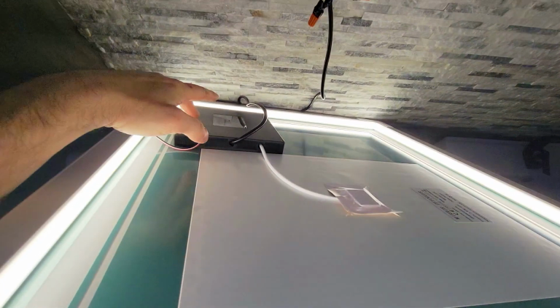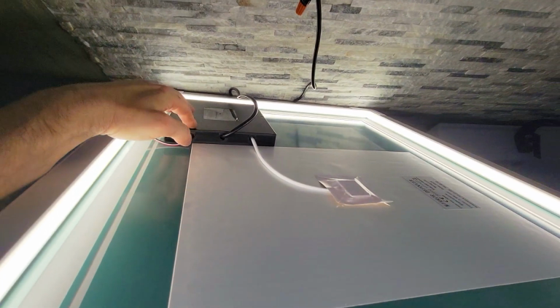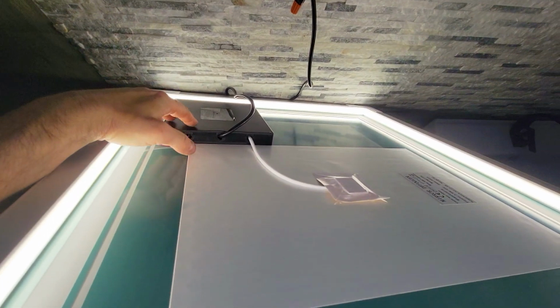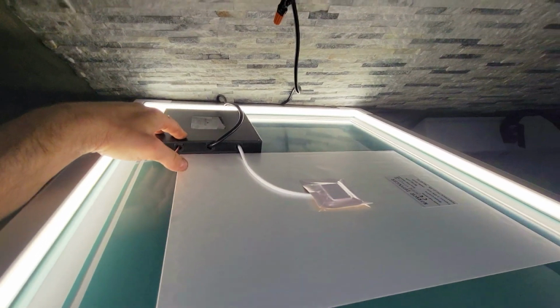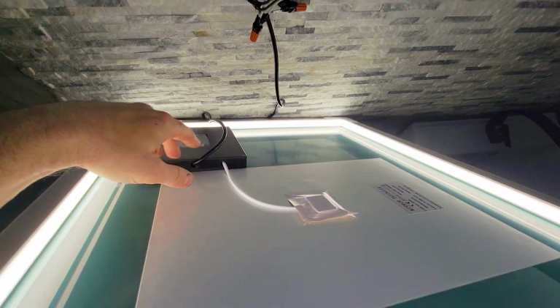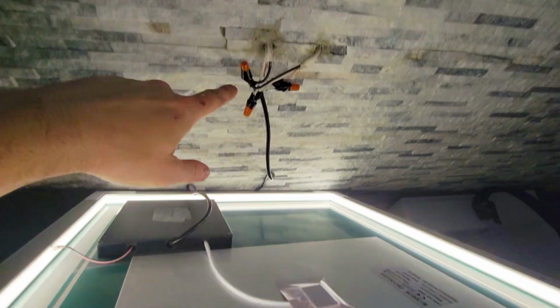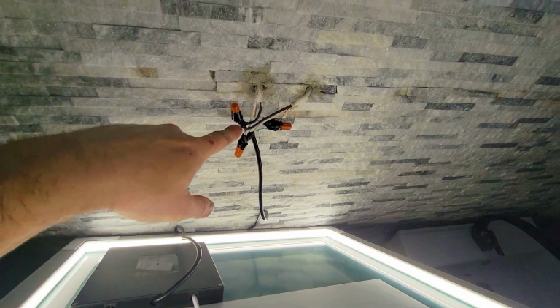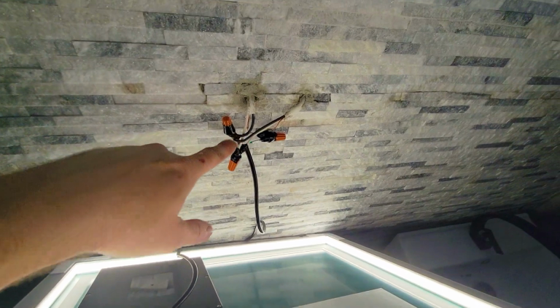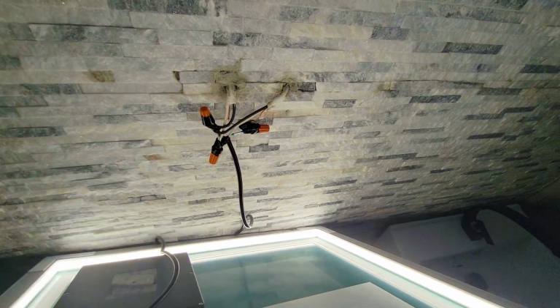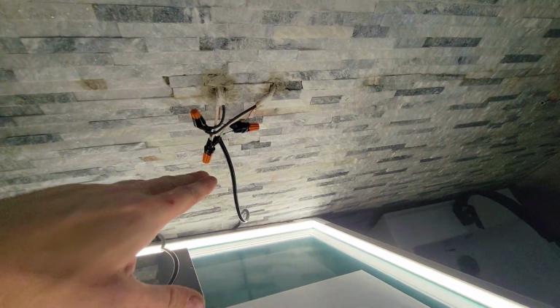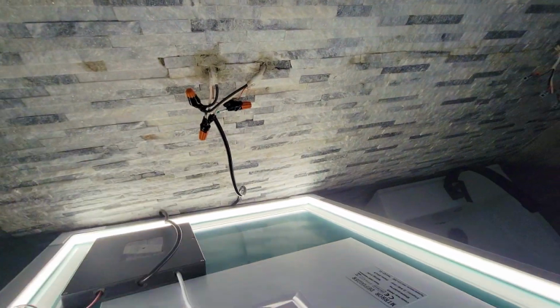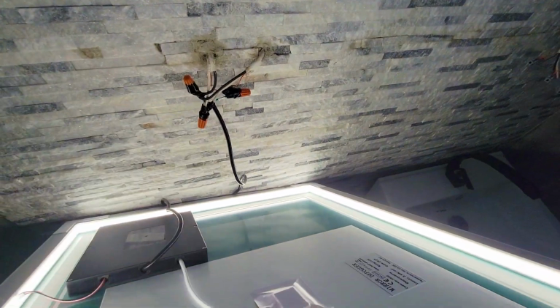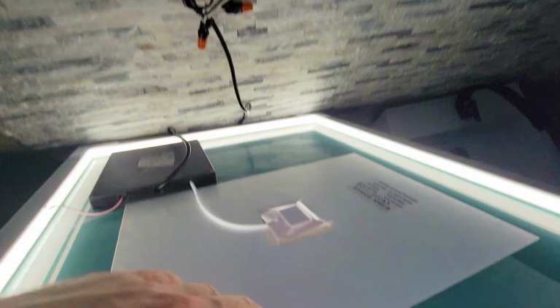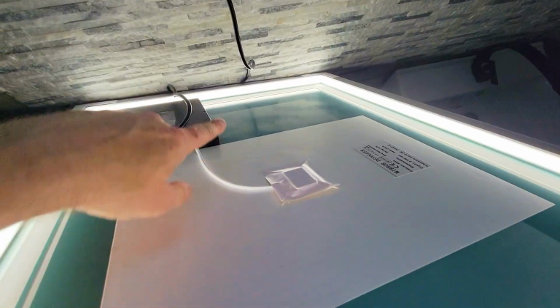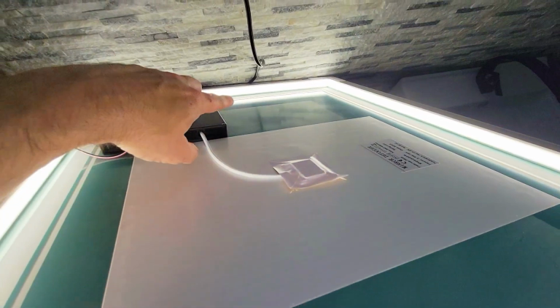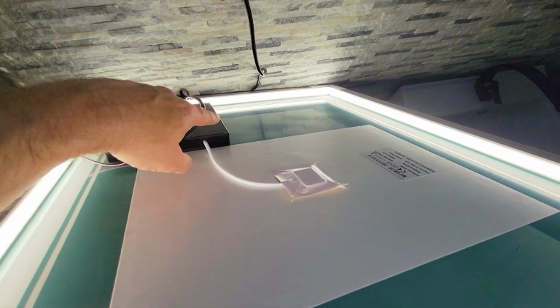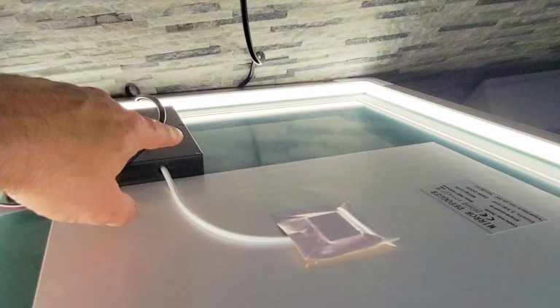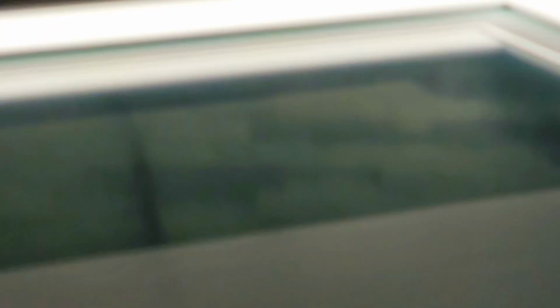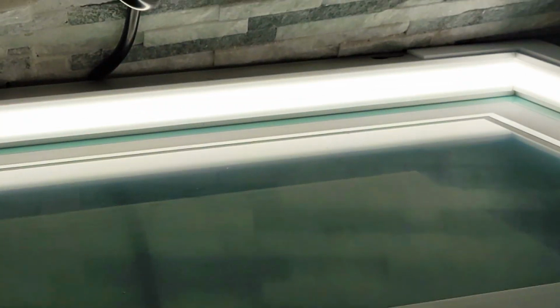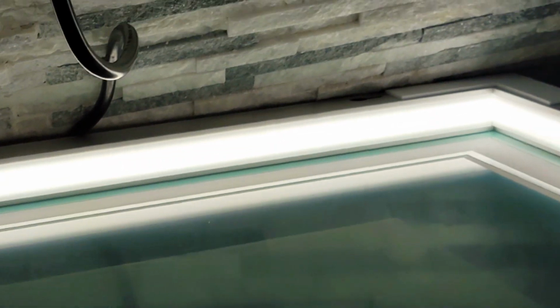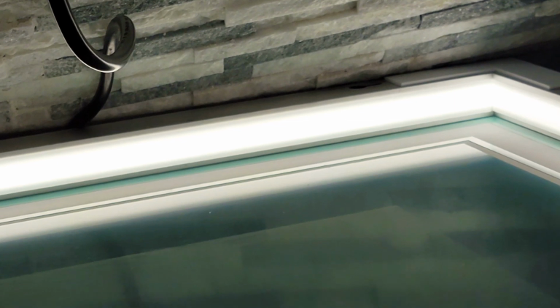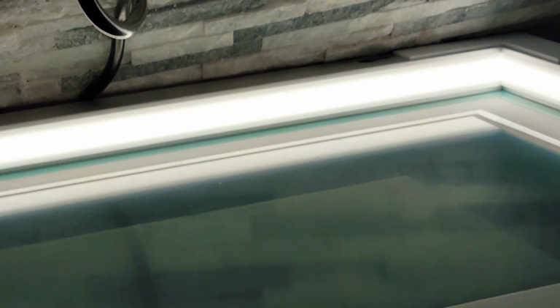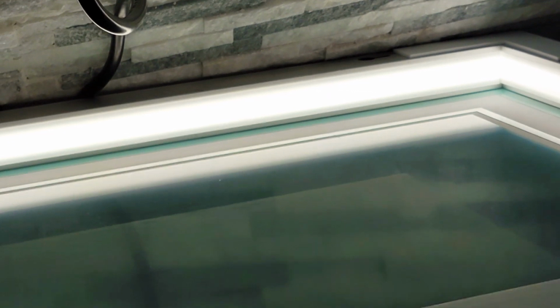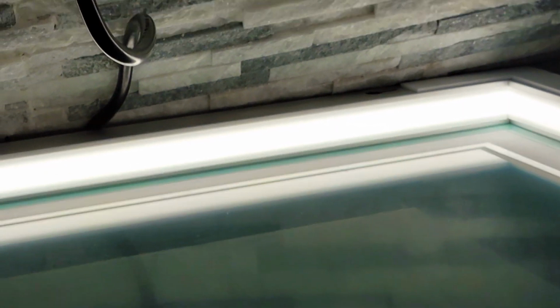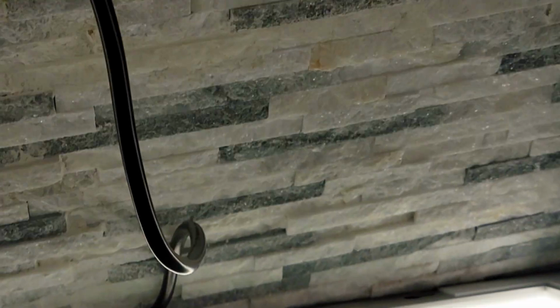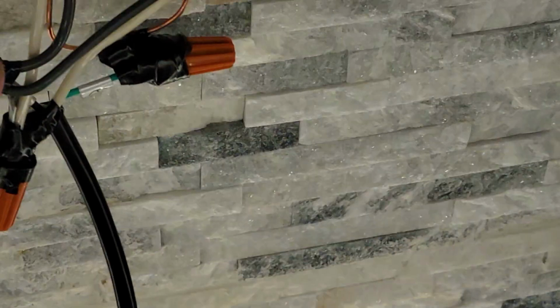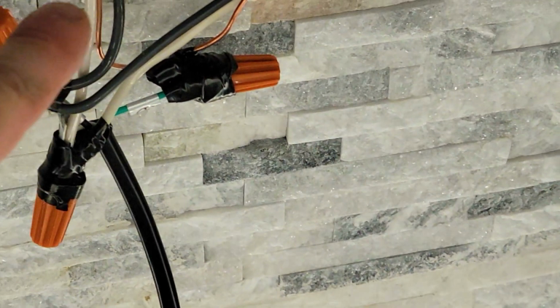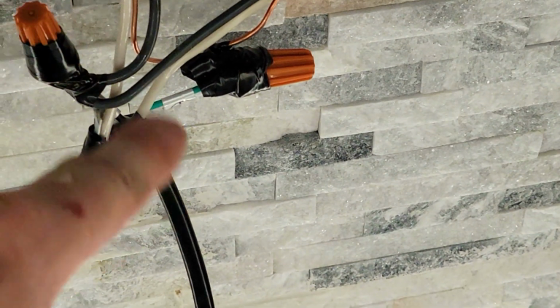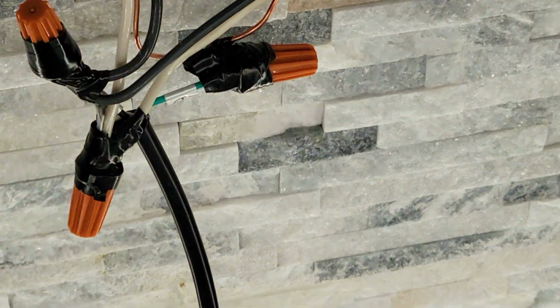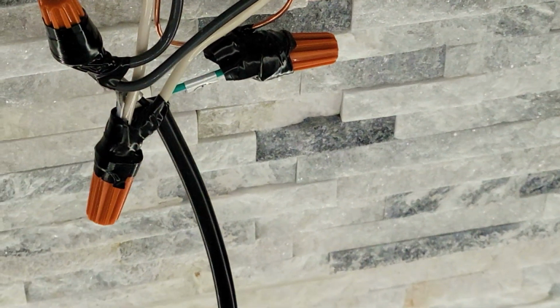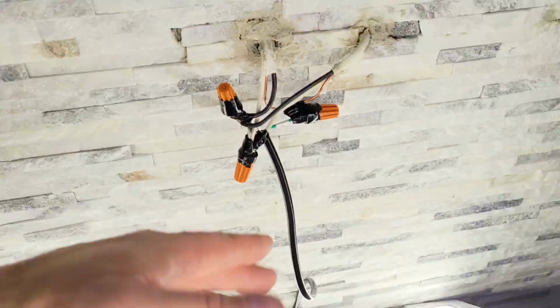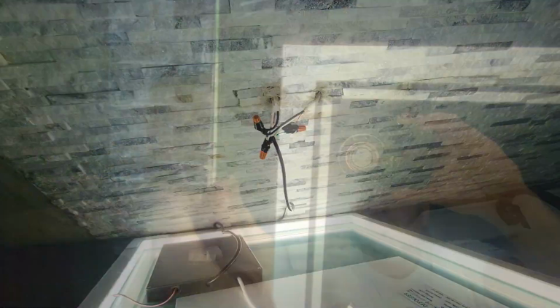Here is our controller and these are our cables. That's going to go flush against this — you can see we have about three-quarters to an inch of space, which is more than enough for these to fit behind against the wall.